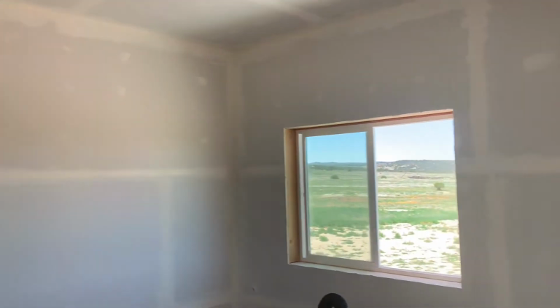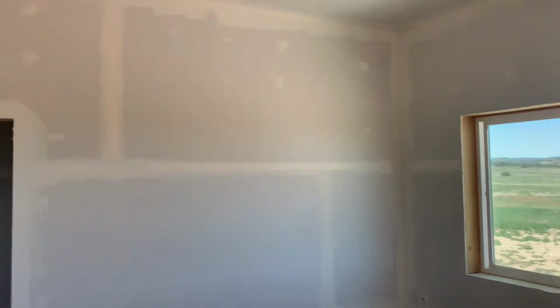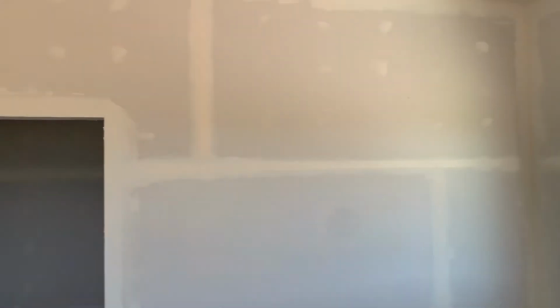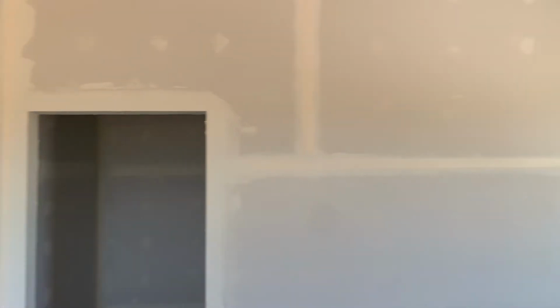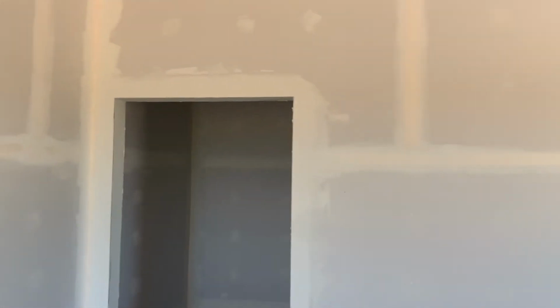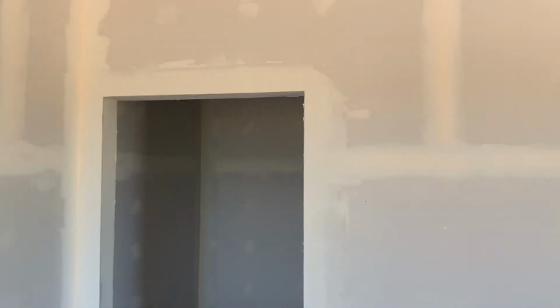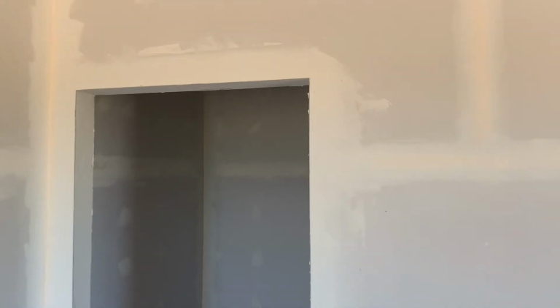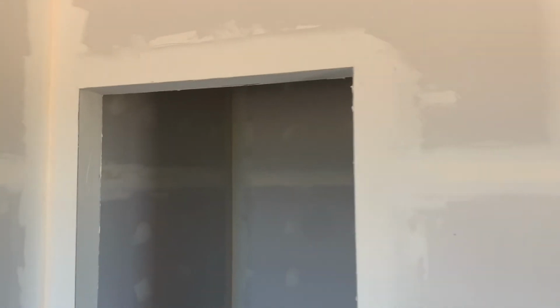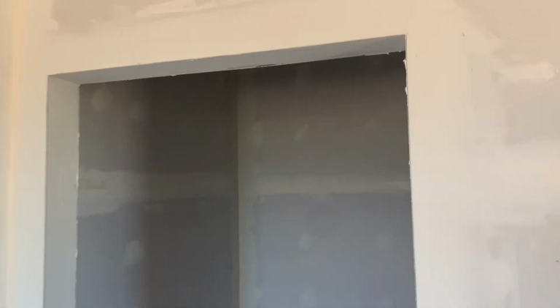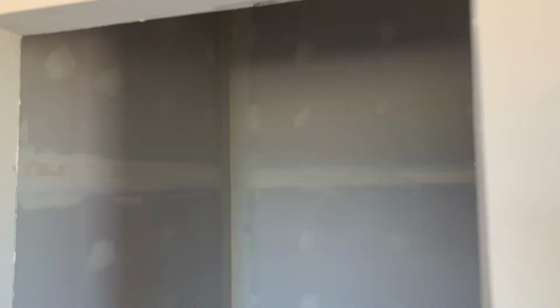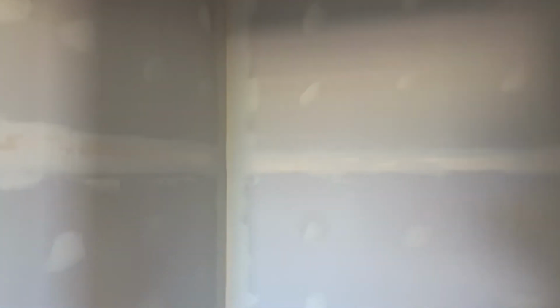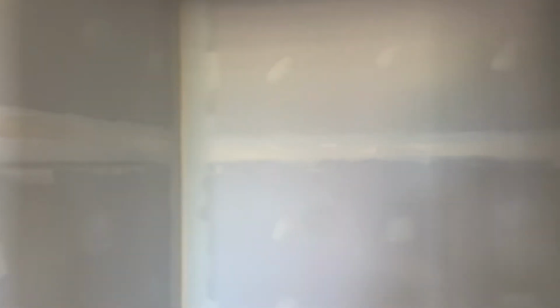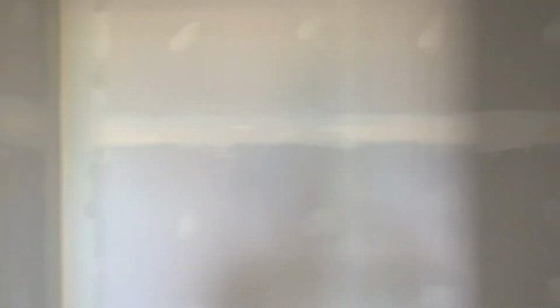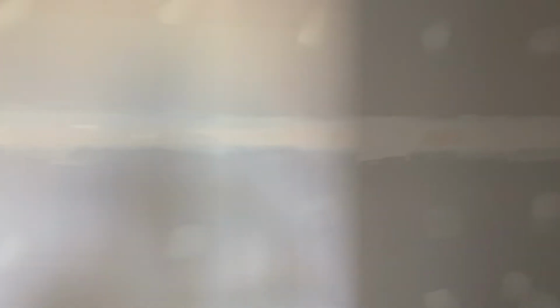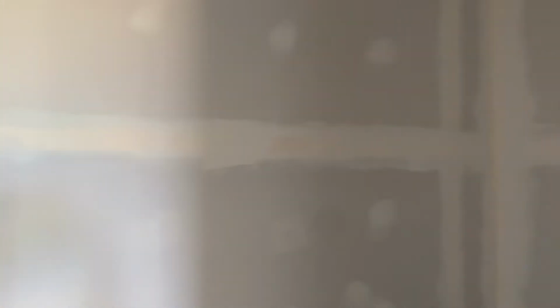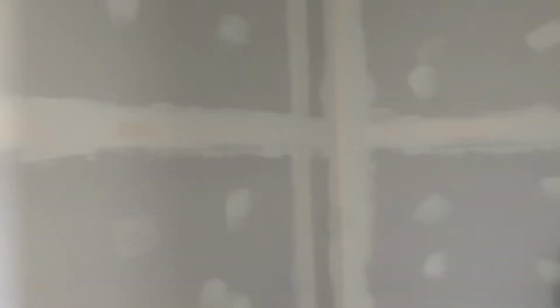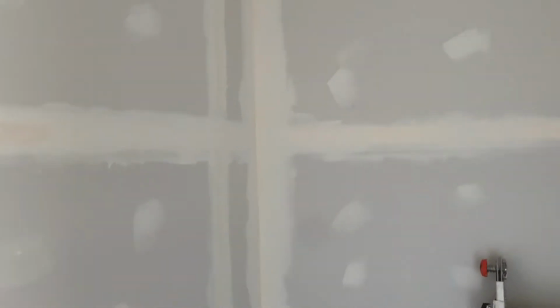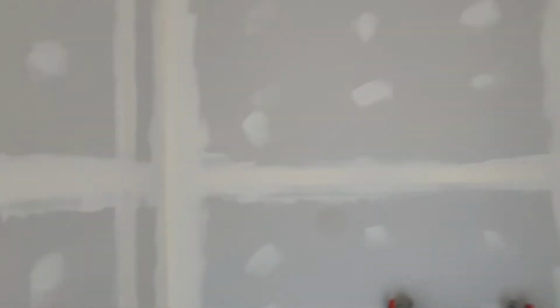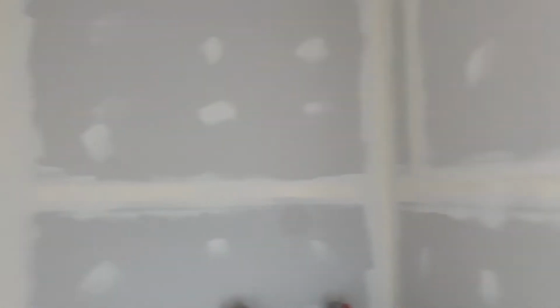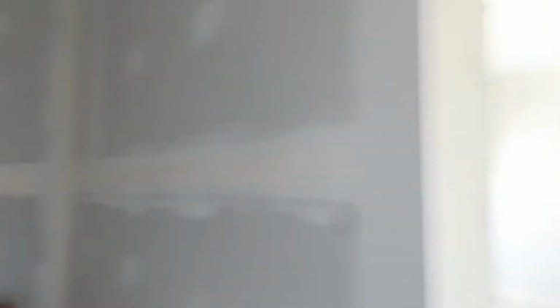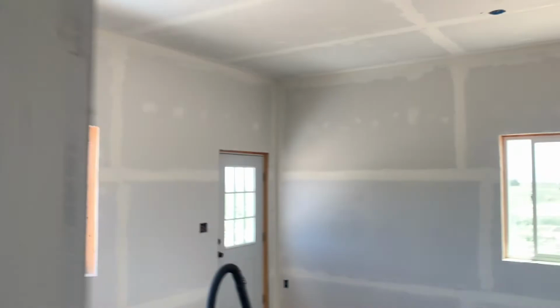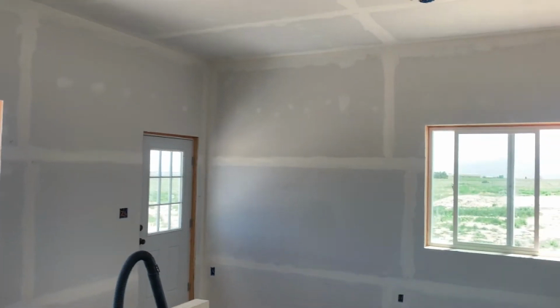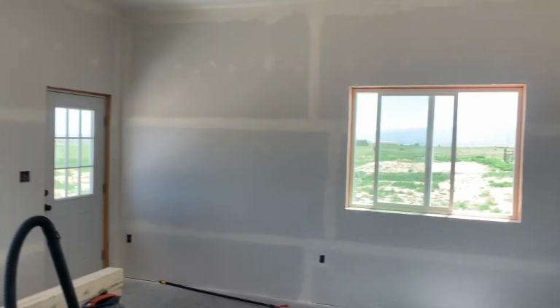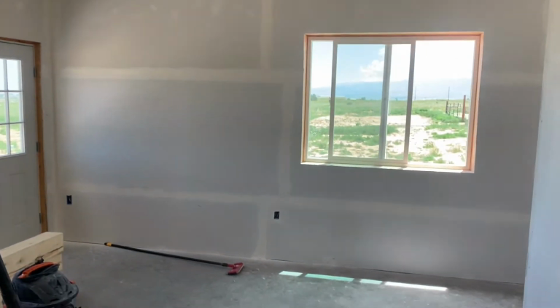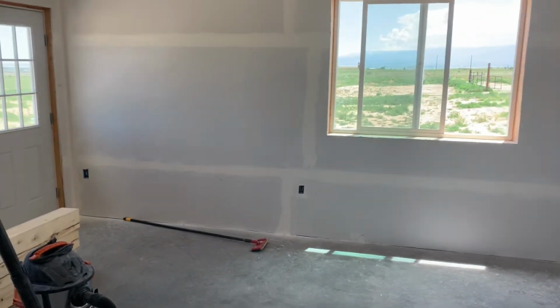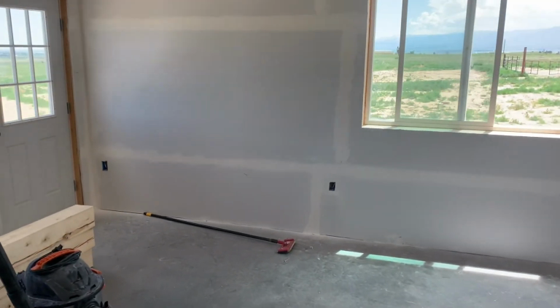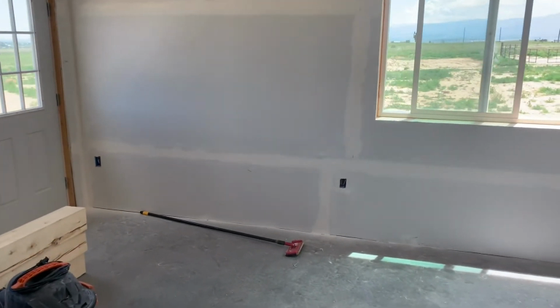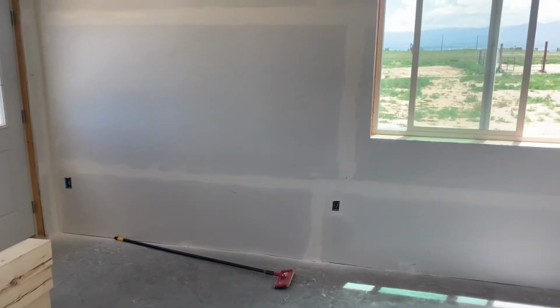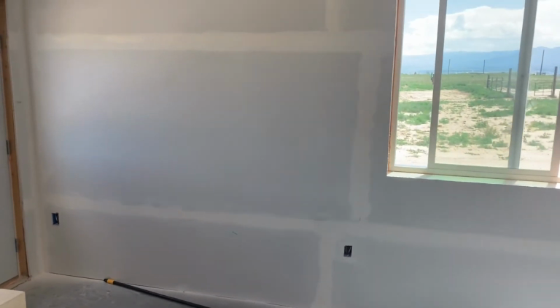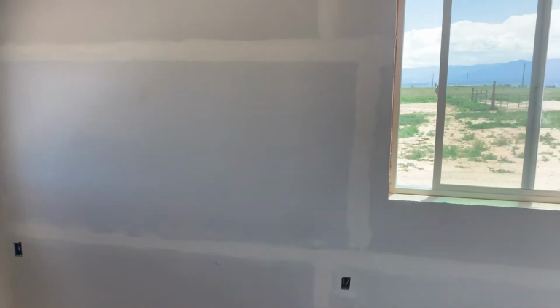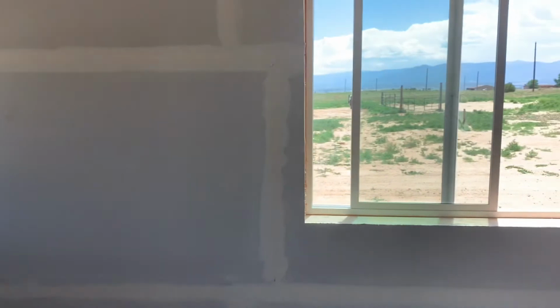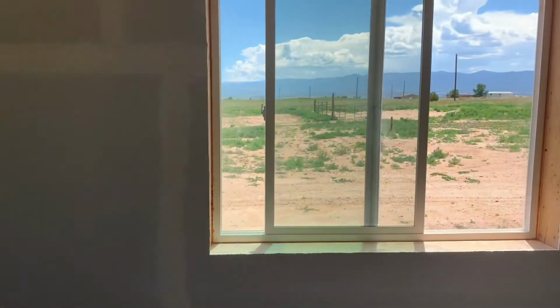We've got it sanded in here. I've got to get the ladder down, come back through and do the ceiling, and then this will be ready for the next coat of mud.